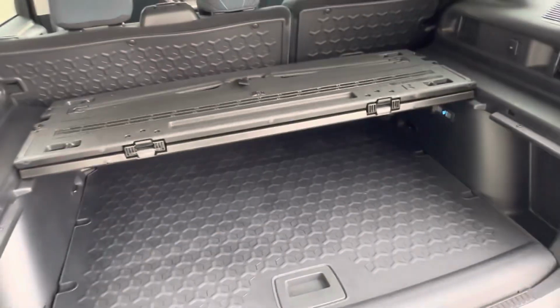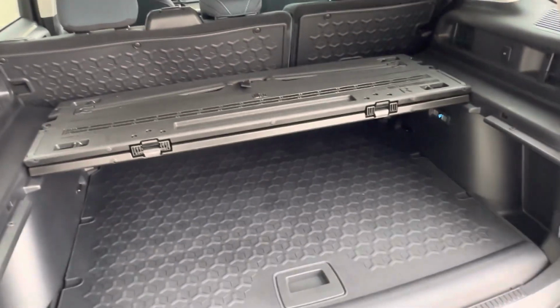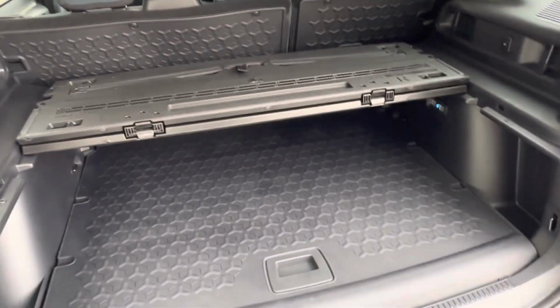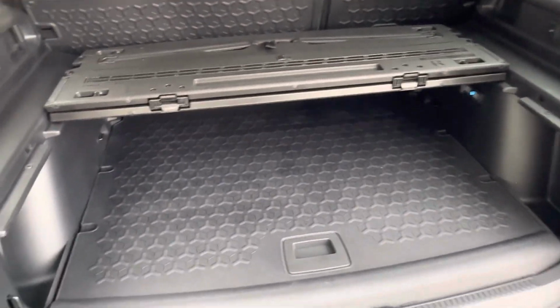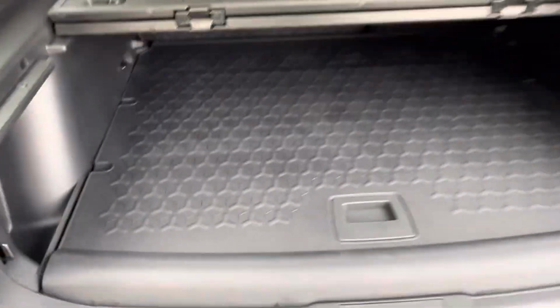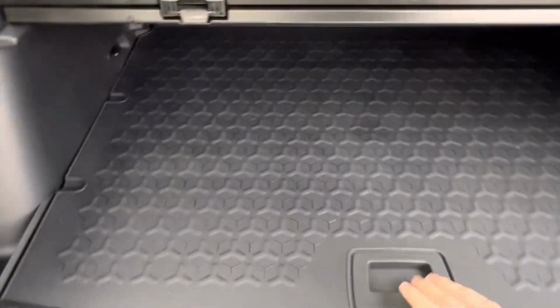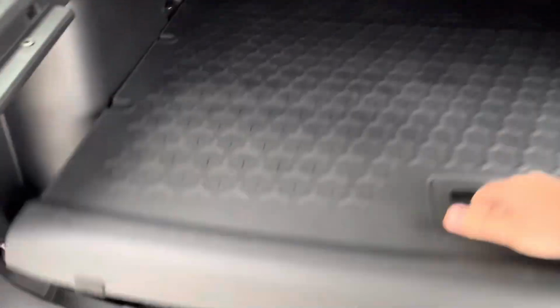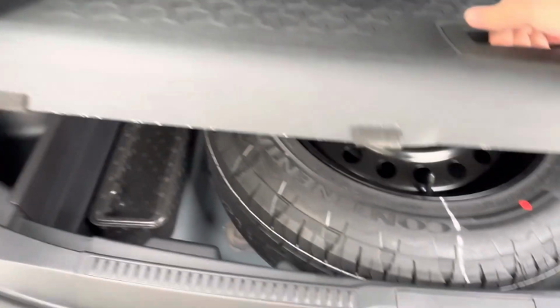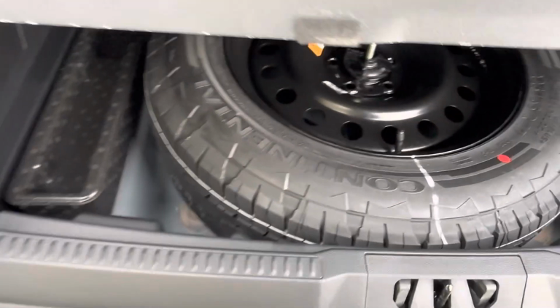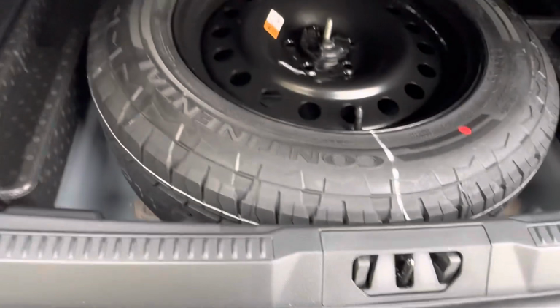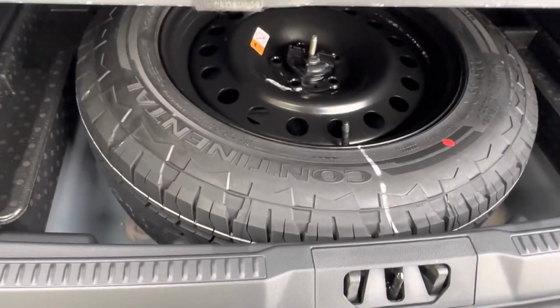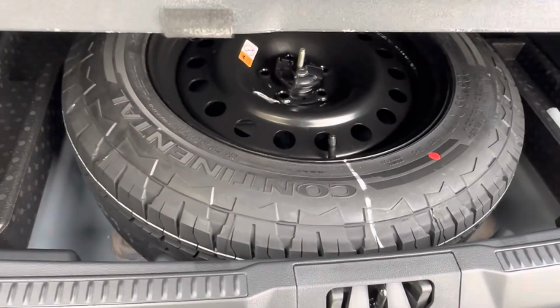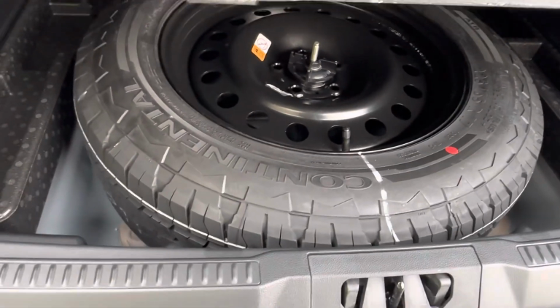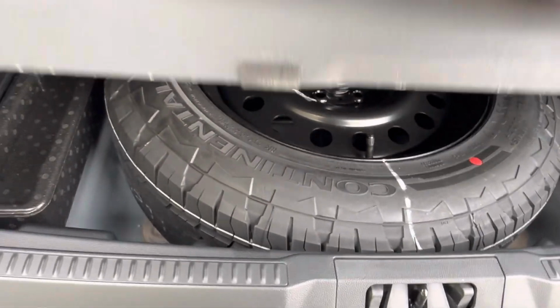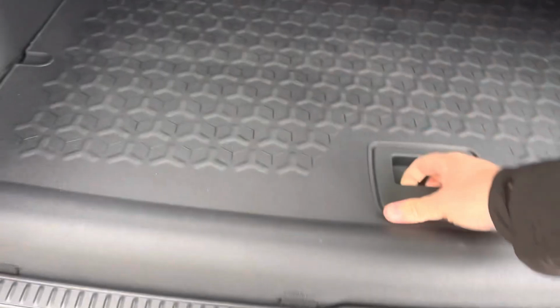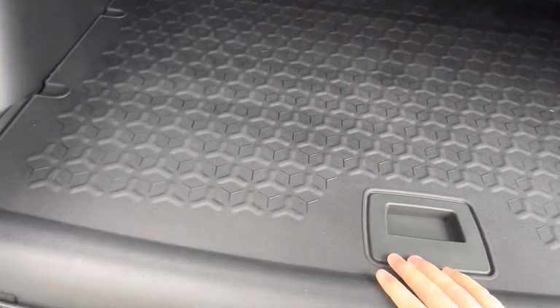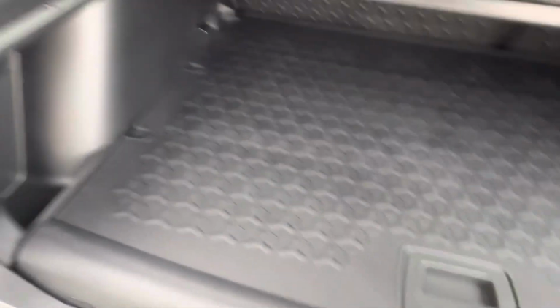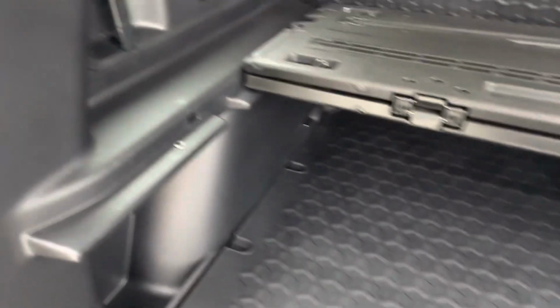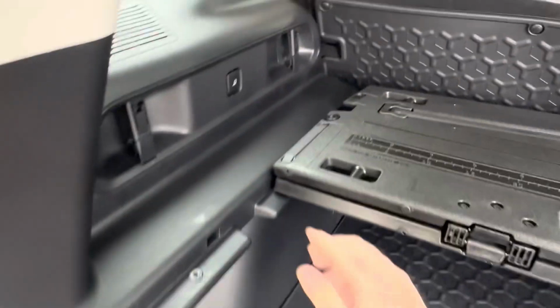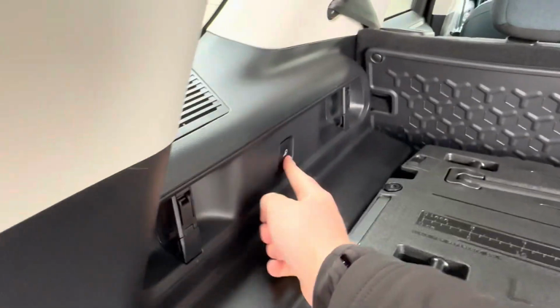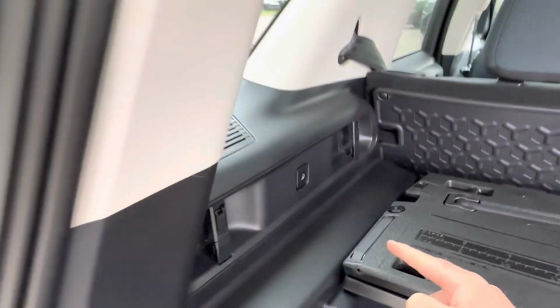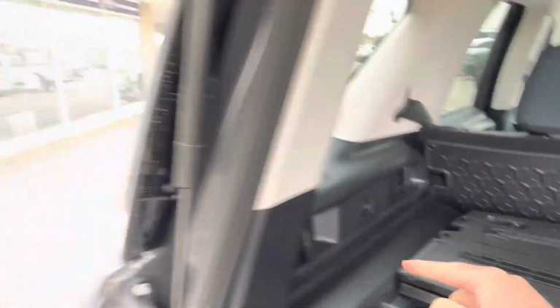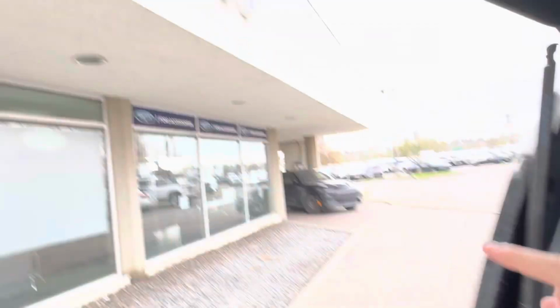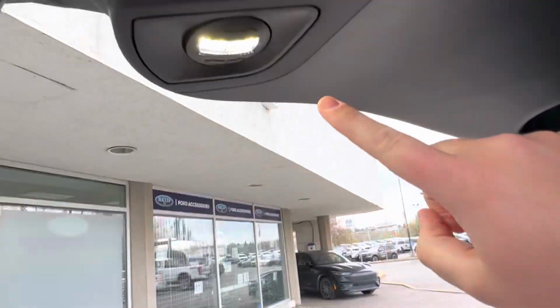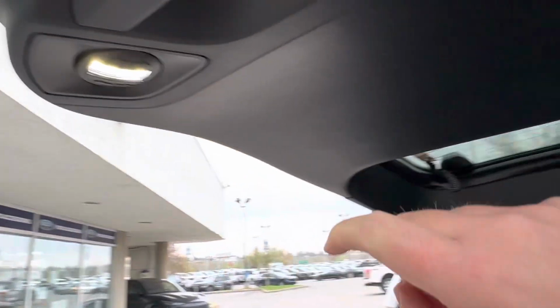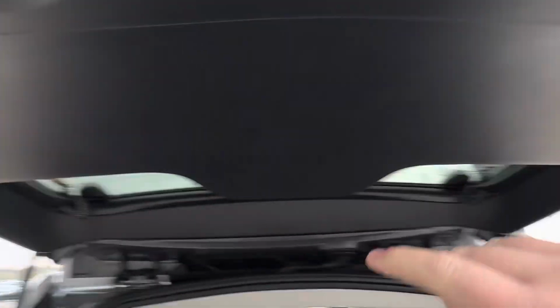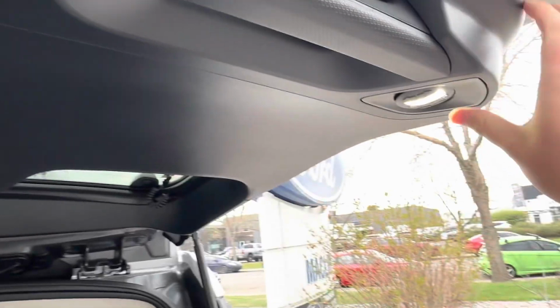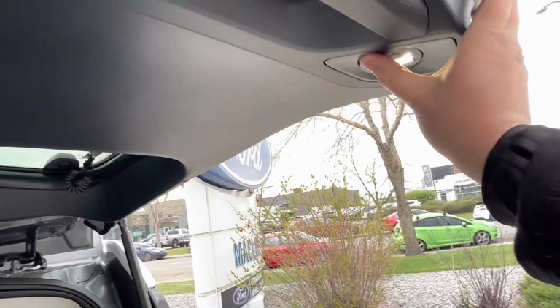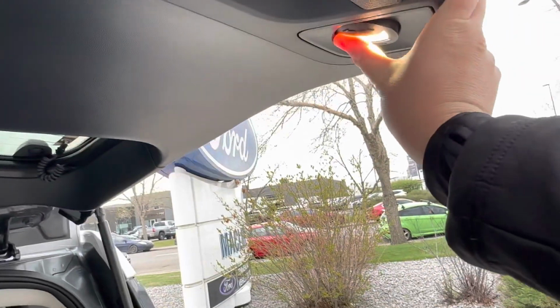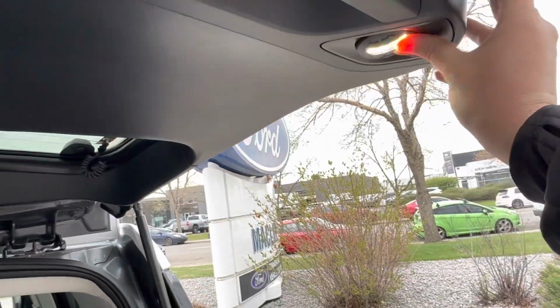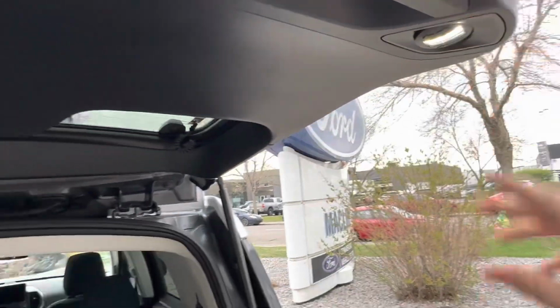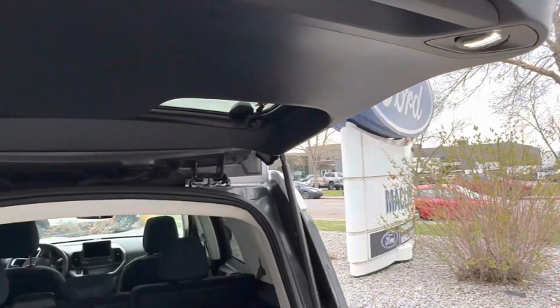The cargo organizer is fully removable as well if you just want more storage underneath. Under there you get a full-size spare tire on a black rim, which looks nice. Then you have your lights — click that button and you got these LED spotlights that are adjustable, which is kind of nice if you're going camping.